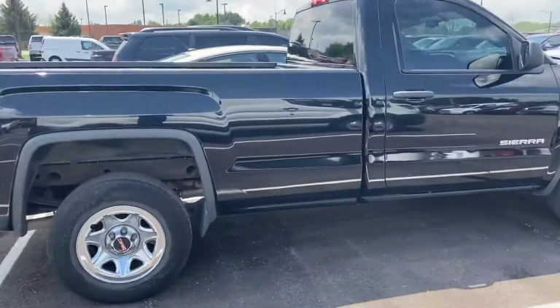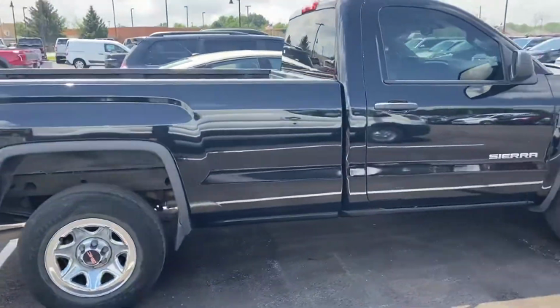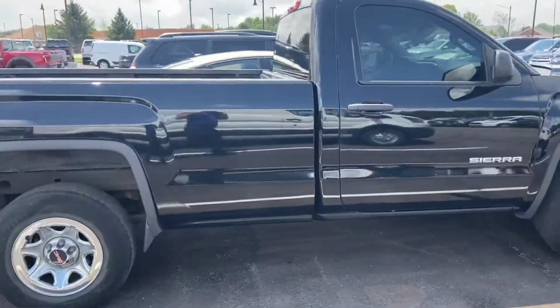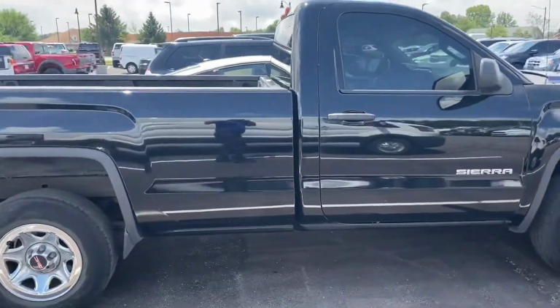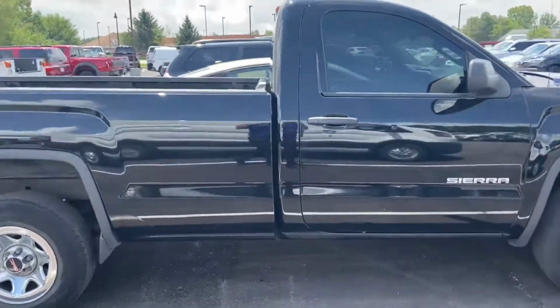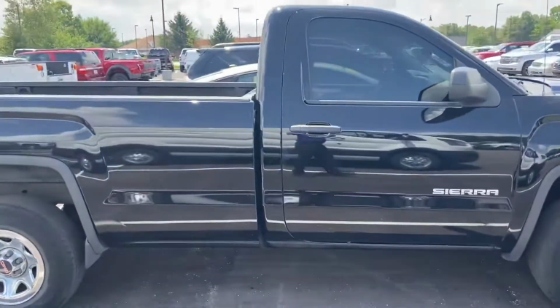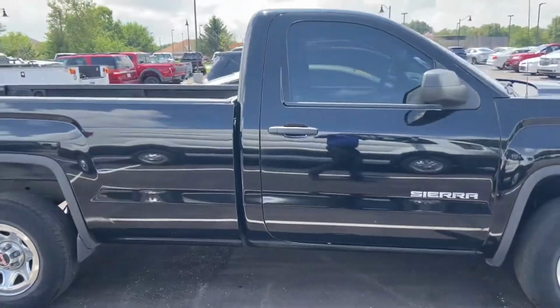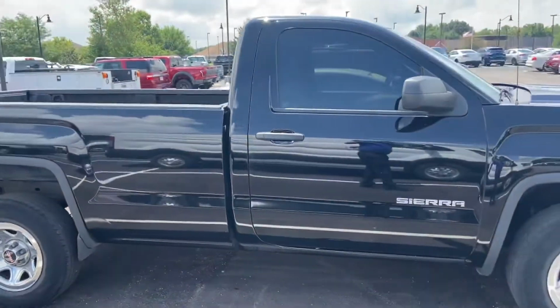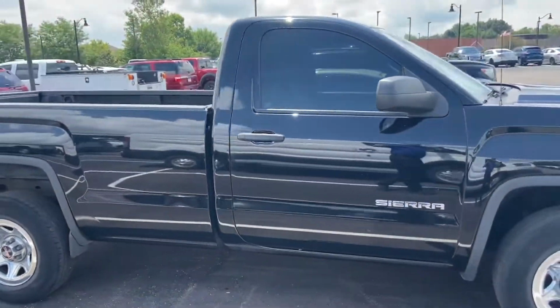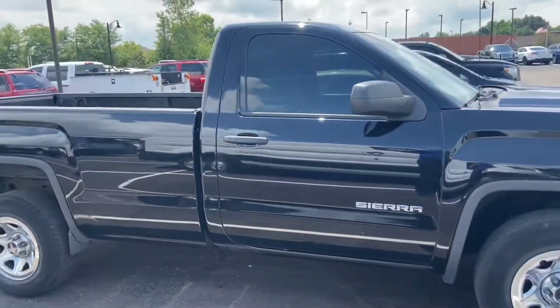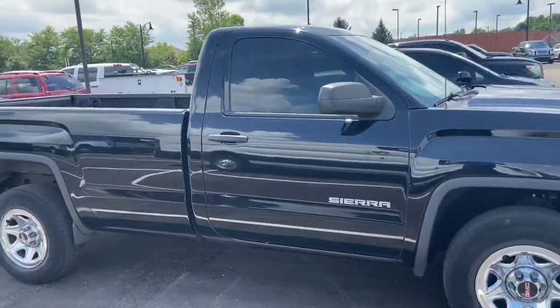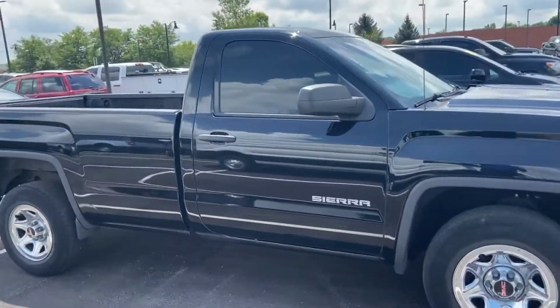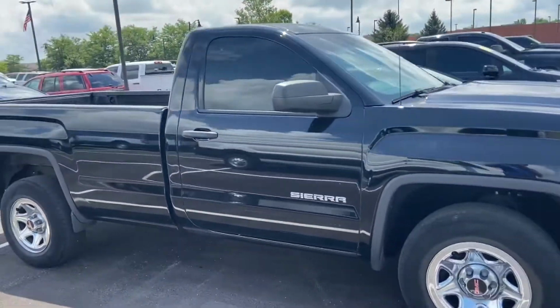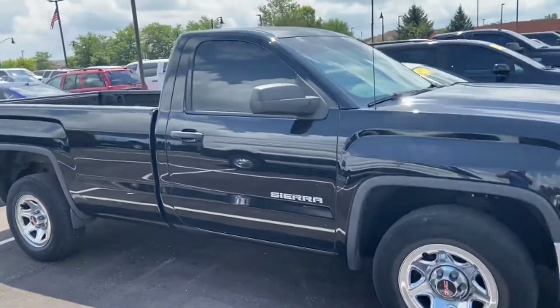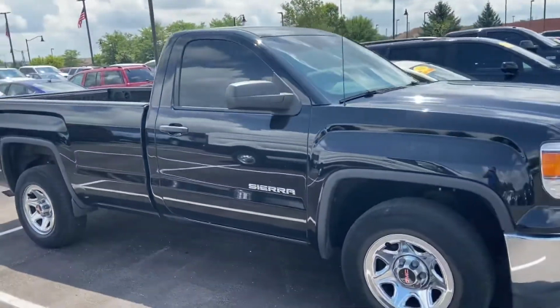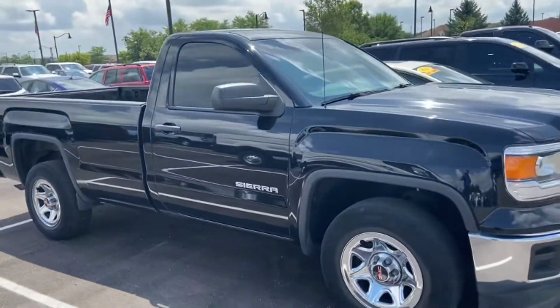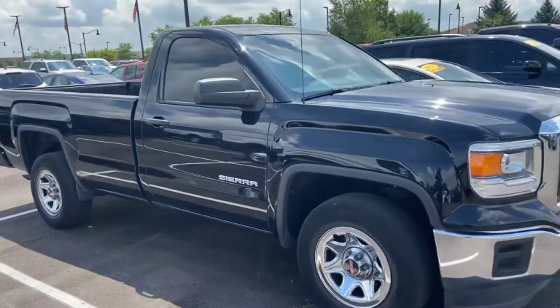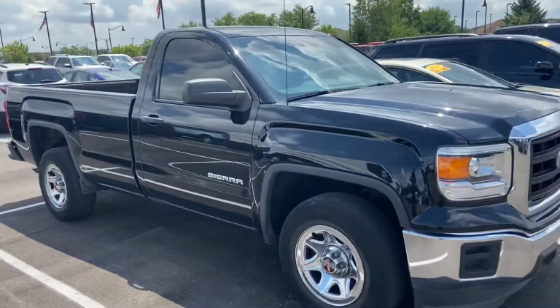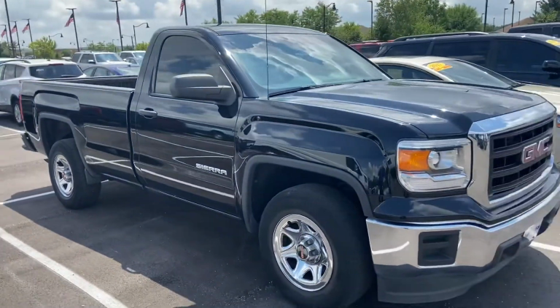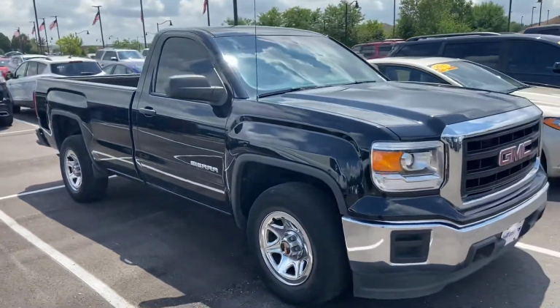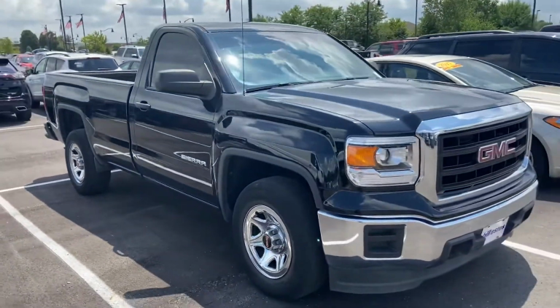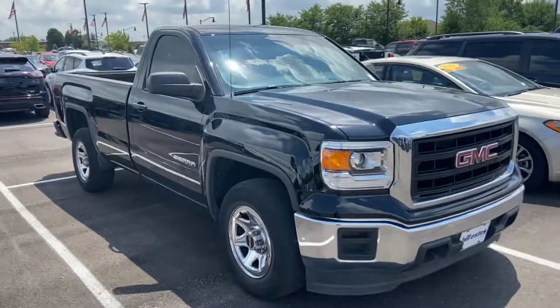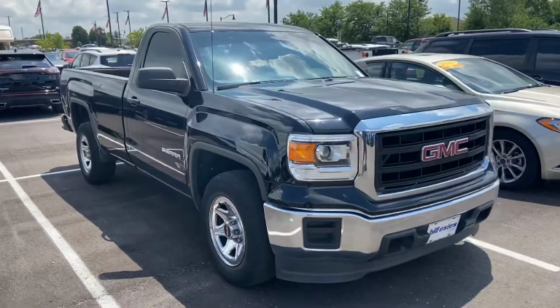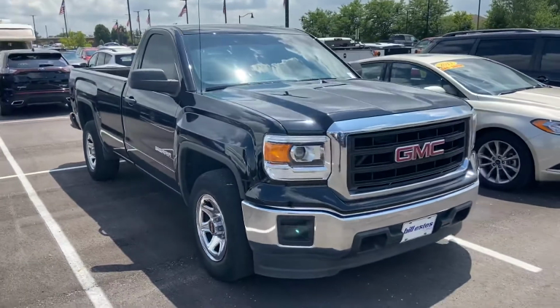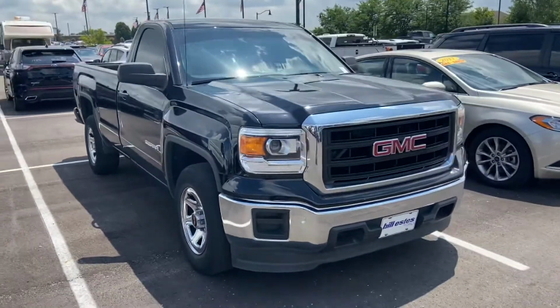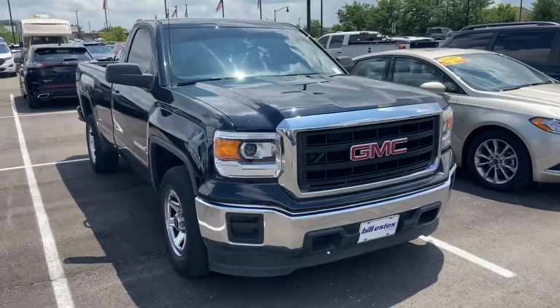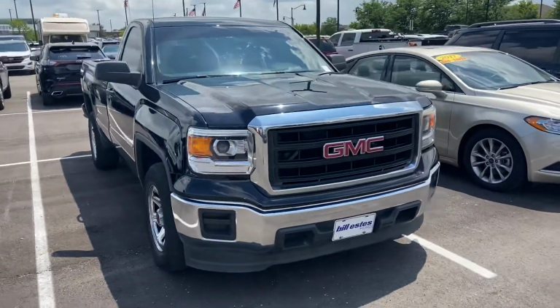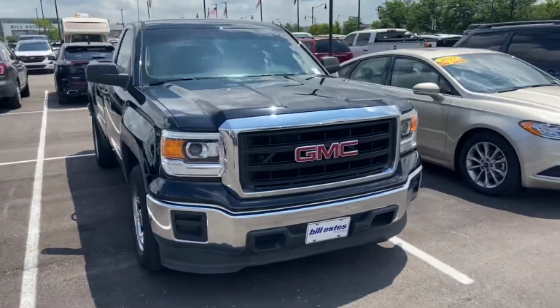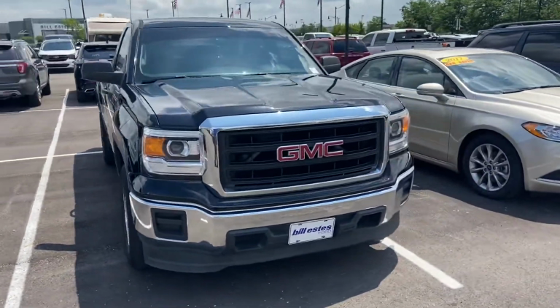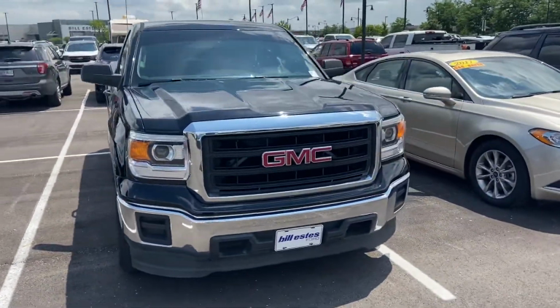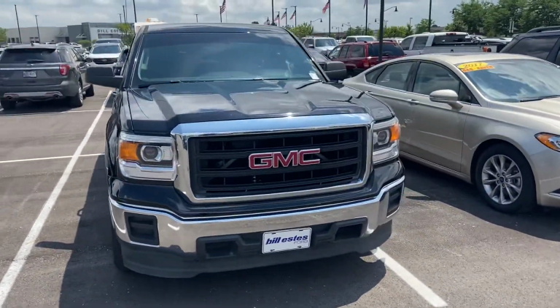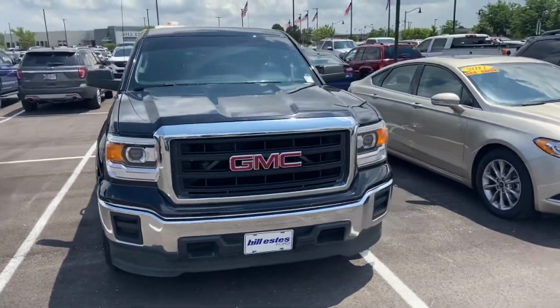Really good looking truck. 2014 GMC Sierra. My name is Steve Anger at Bill Estes Ford. 317-852-2231.